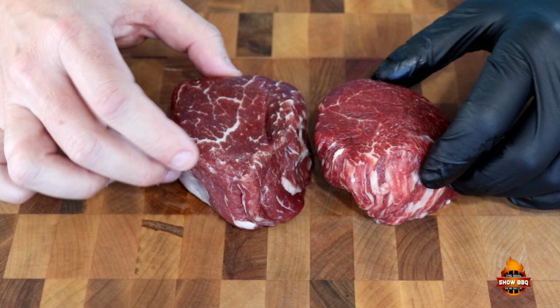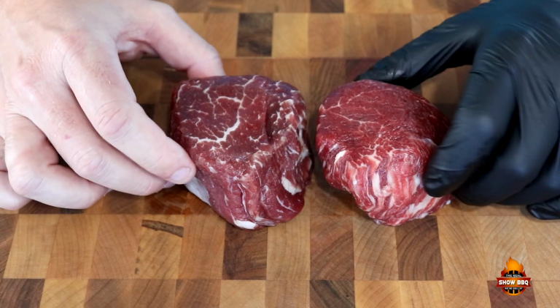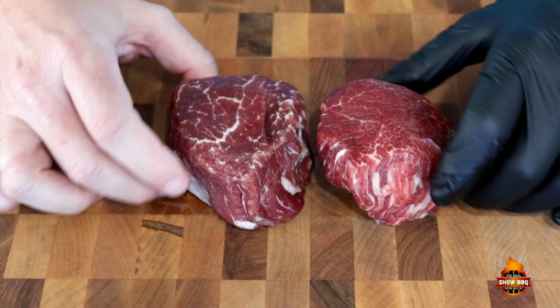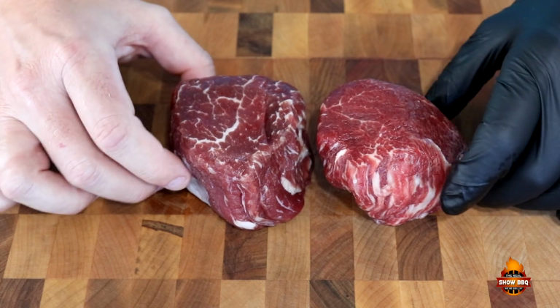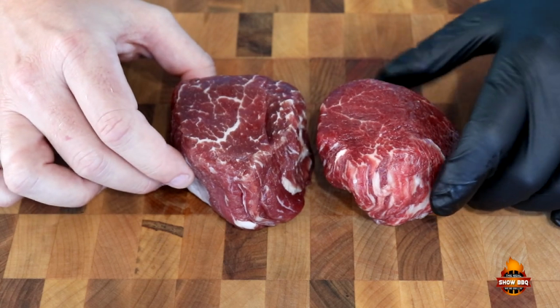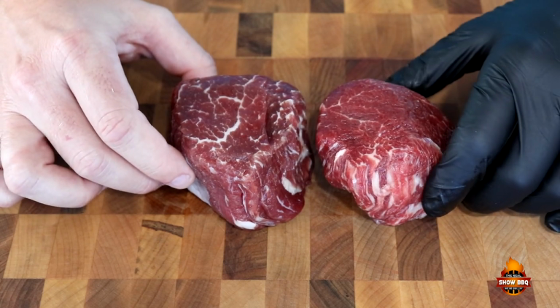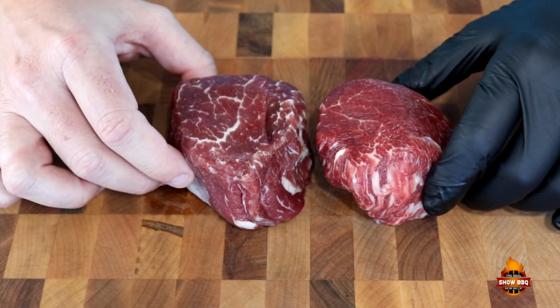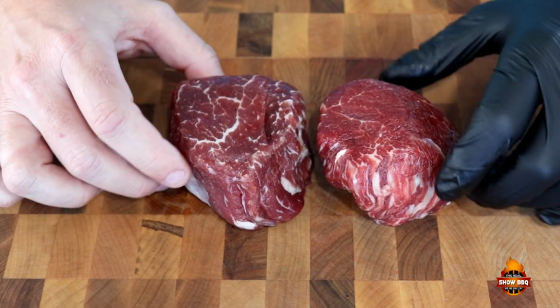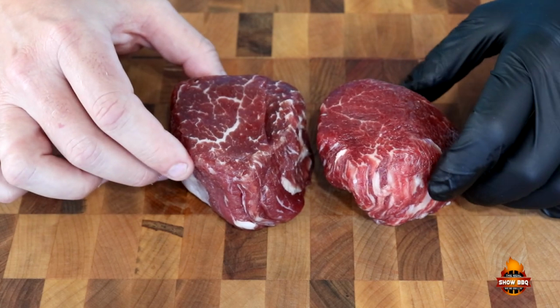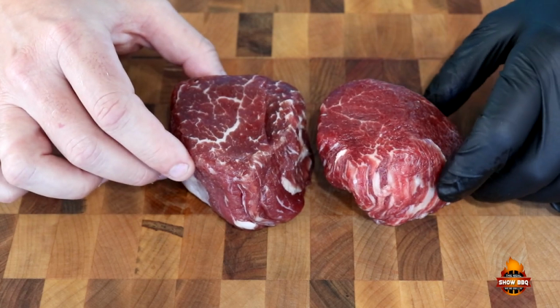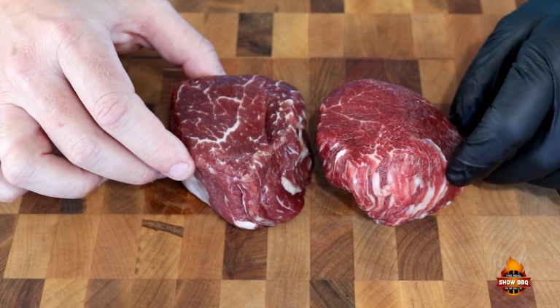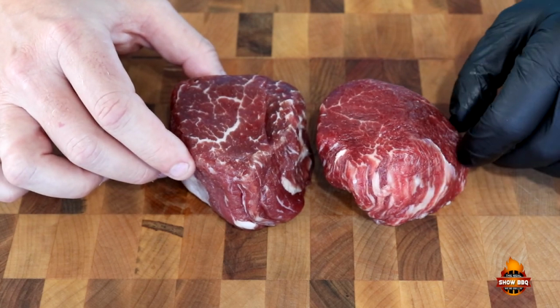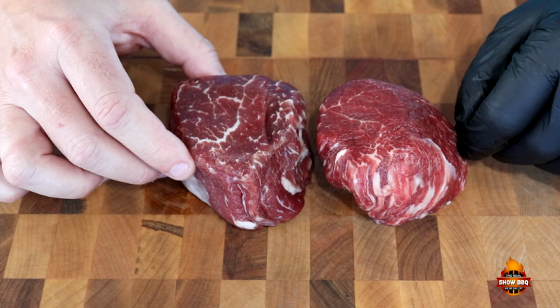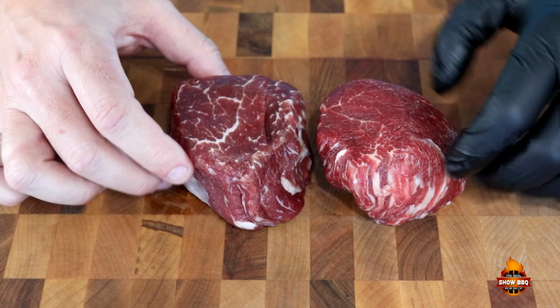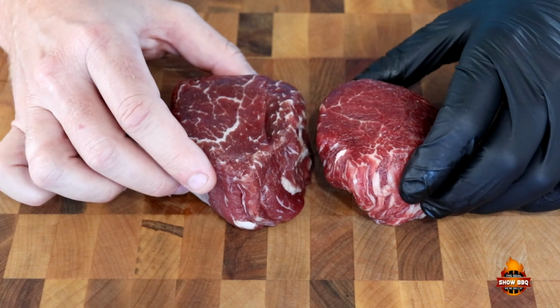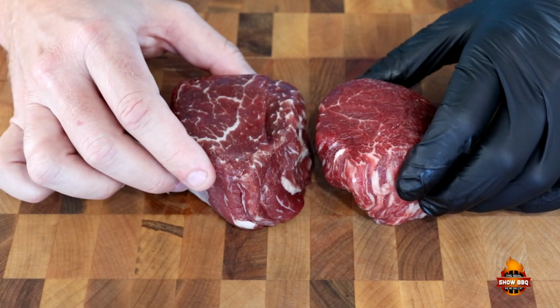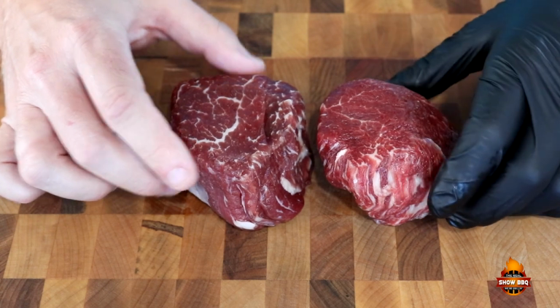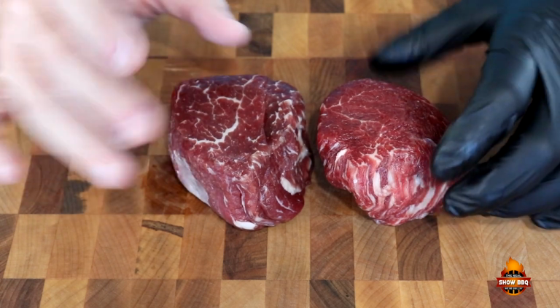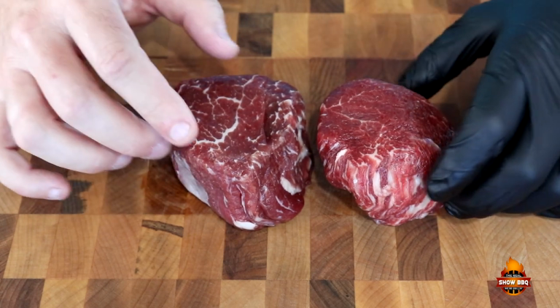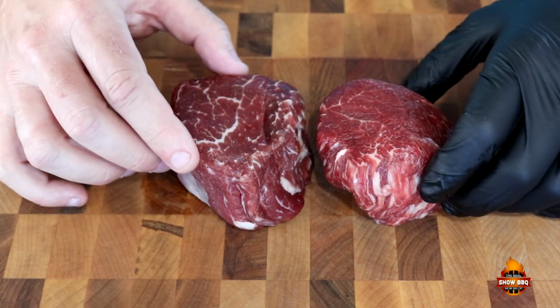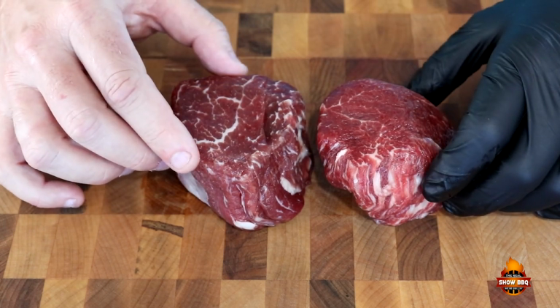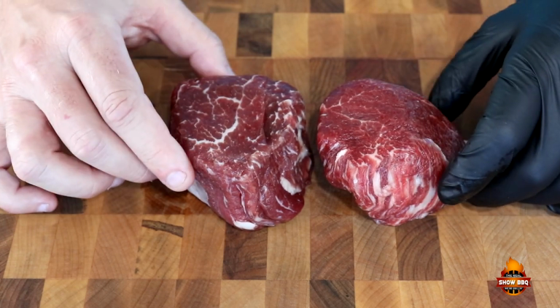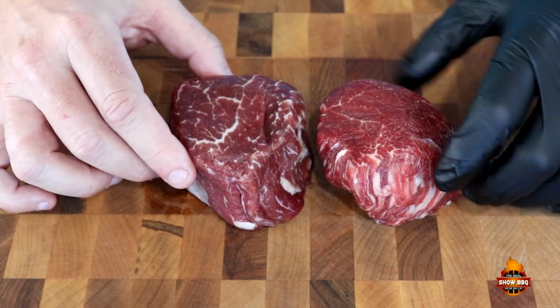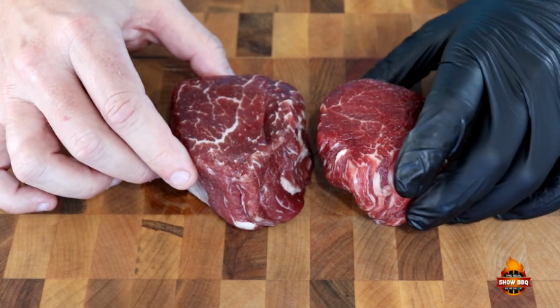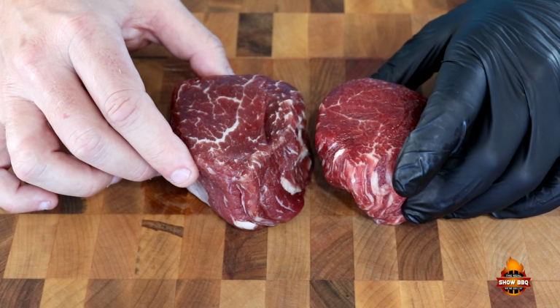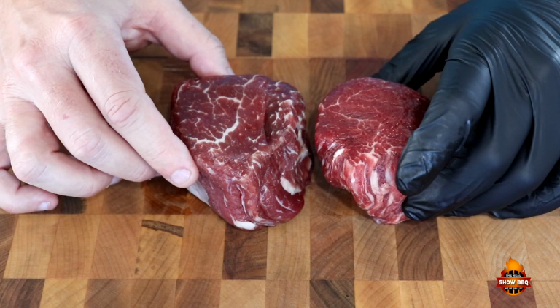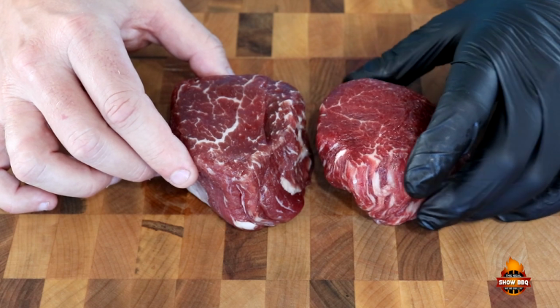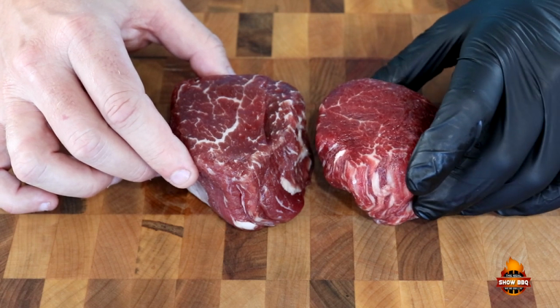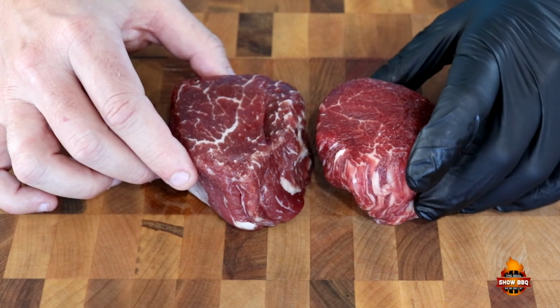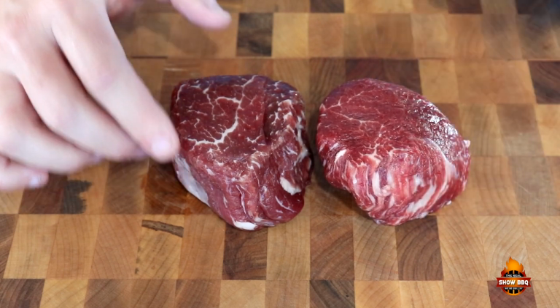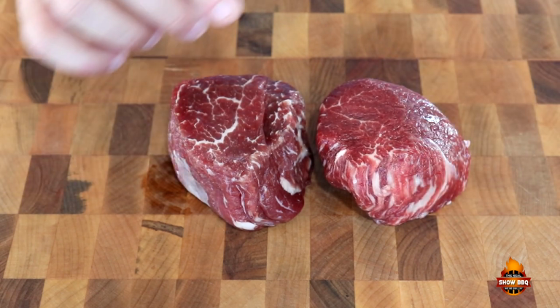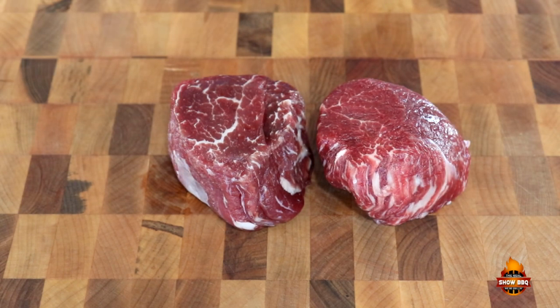What we did was a couple of days ago, I put some kosher salt on there. You want to use about a half a teaspoon per pound, and these are only about four ounces, so just kind of sprinkle it around really good and let them sit in the refrigerator for a couple of days.